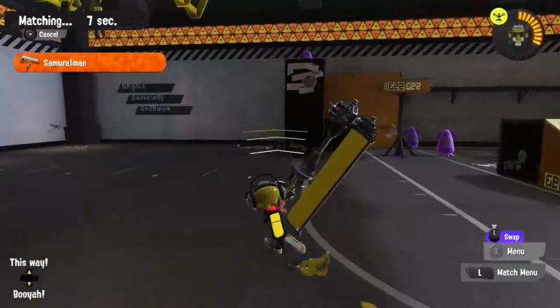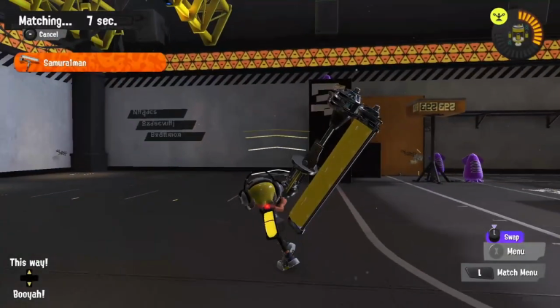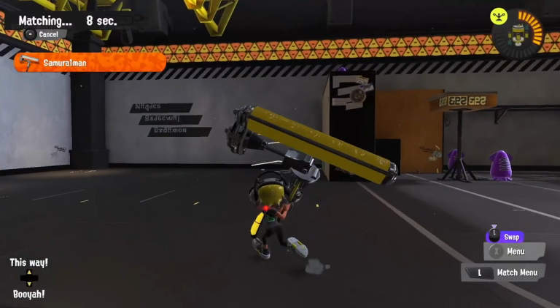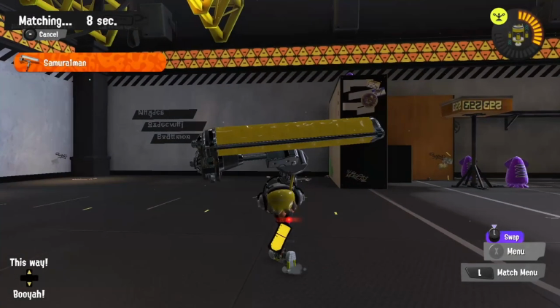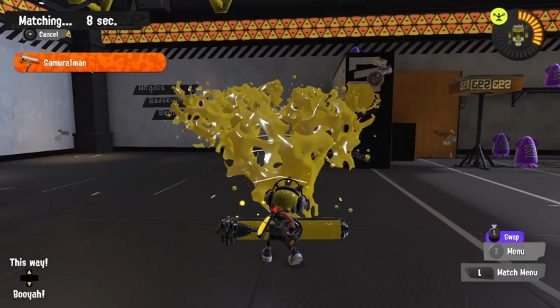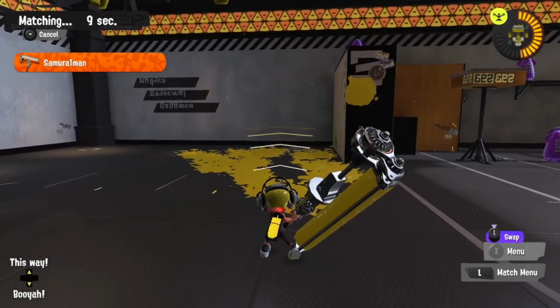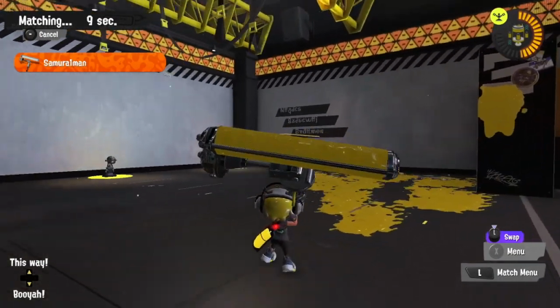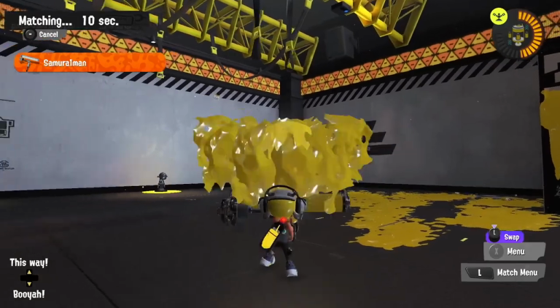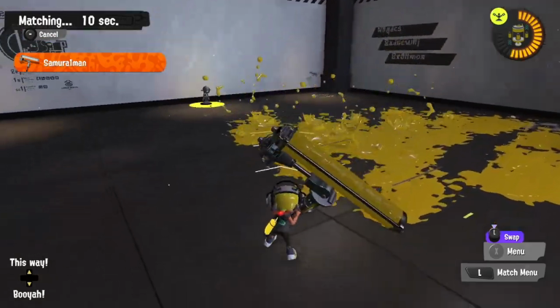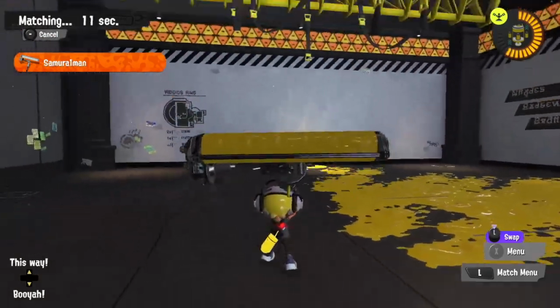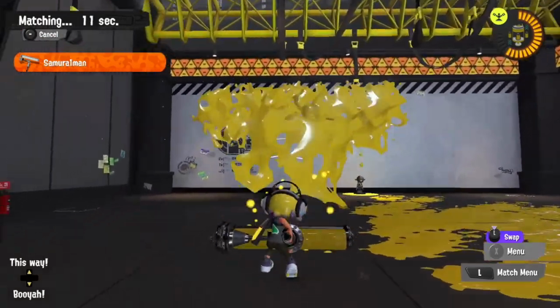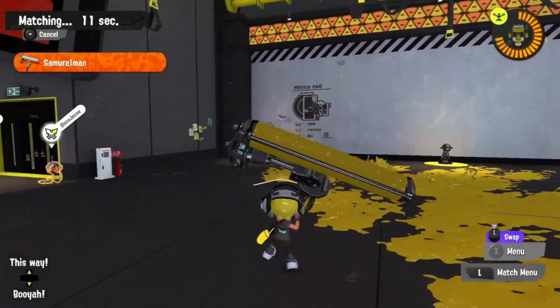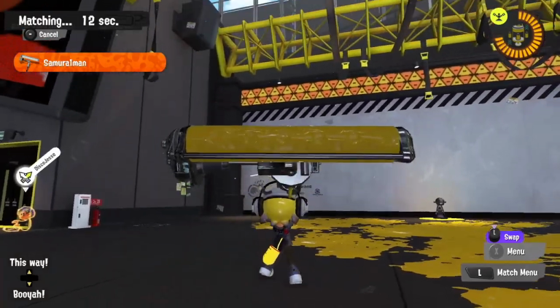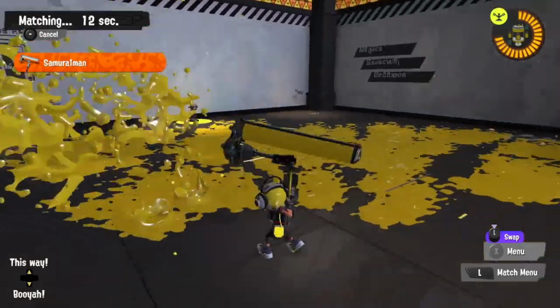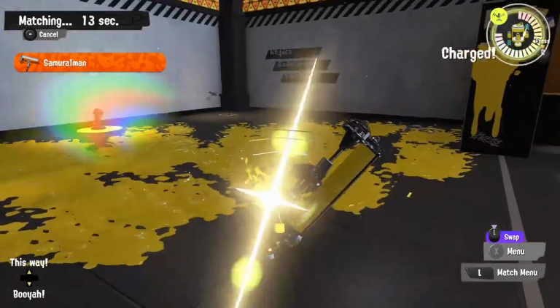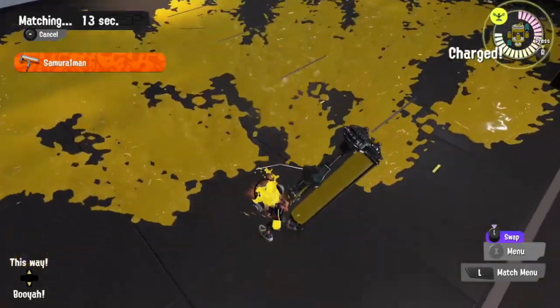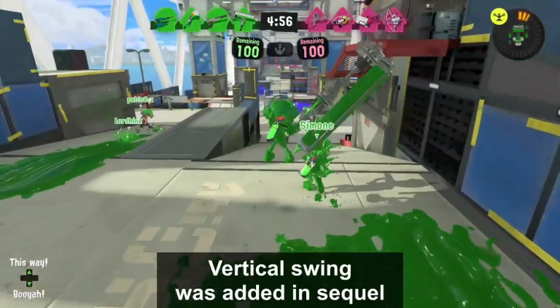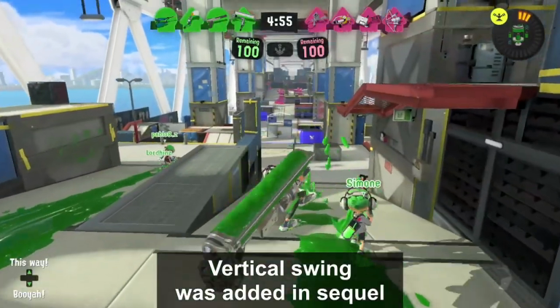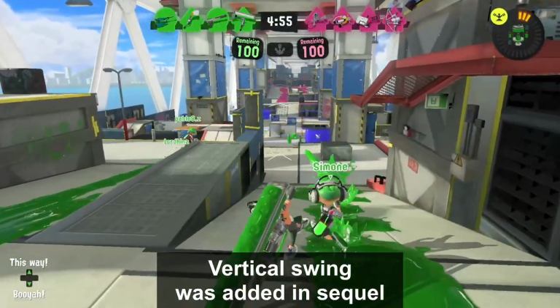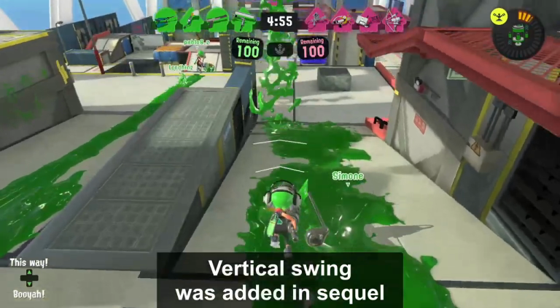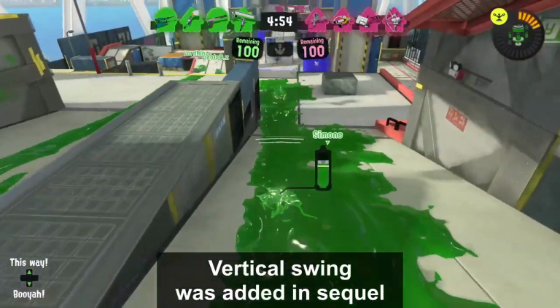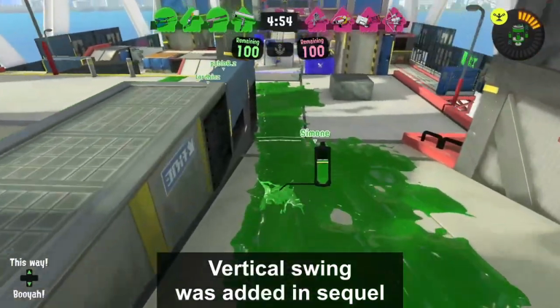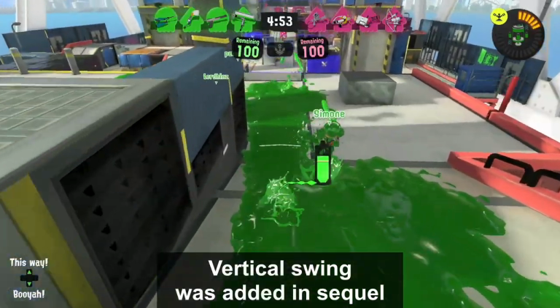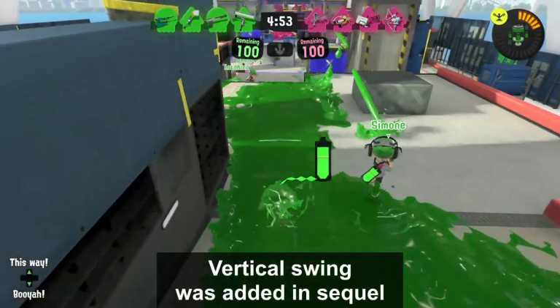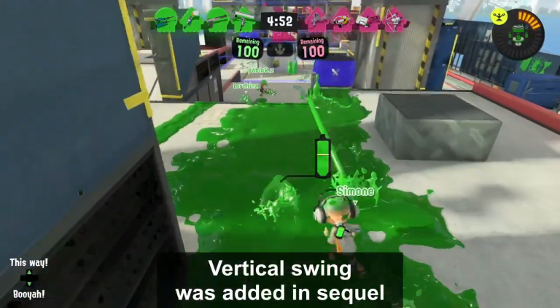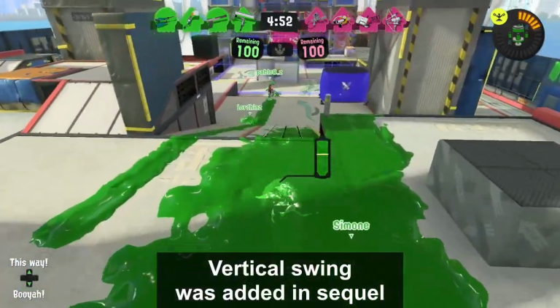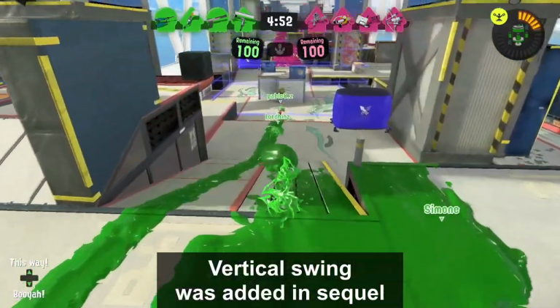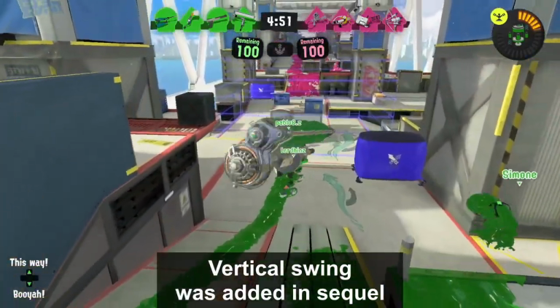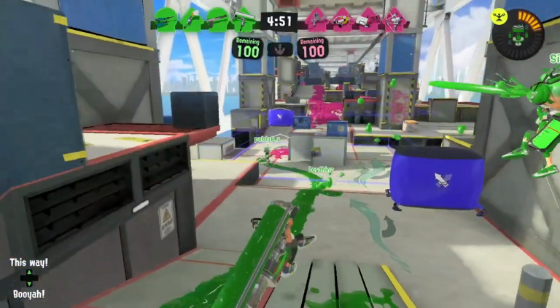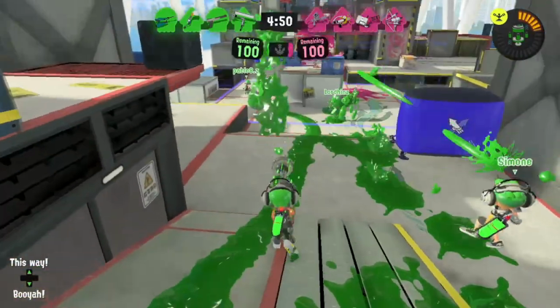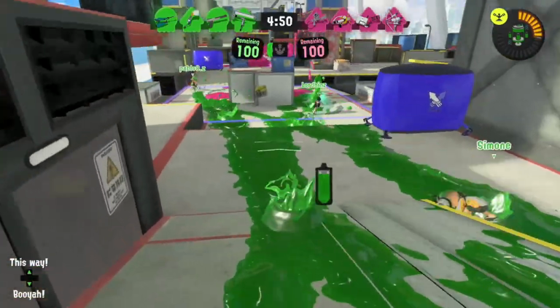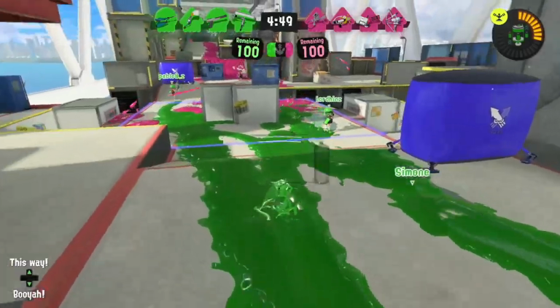Dynamo Roller was nerfed in Splatoon 2 — it was worse at inking areas and its killing power was taken away, but they added Vertical Swing, which gave more options to approach mid-stage or pressure a player at longer distances.